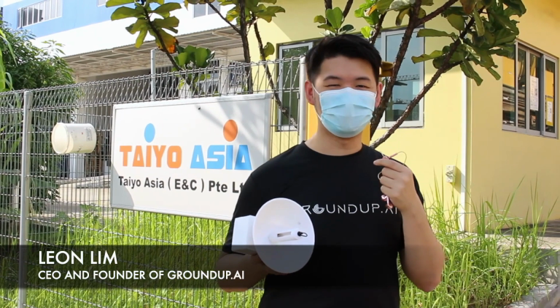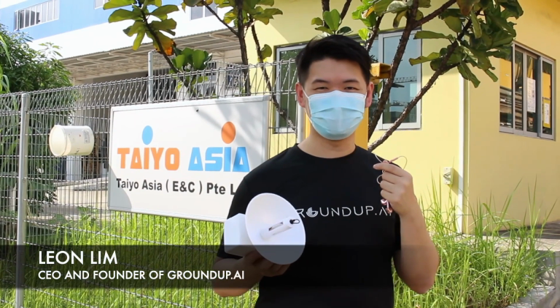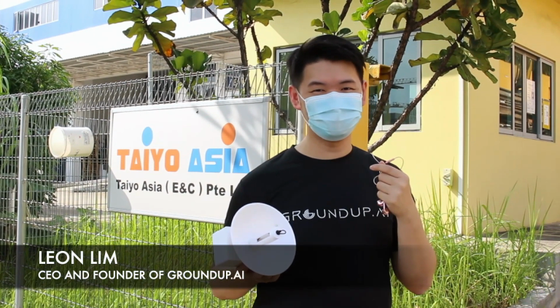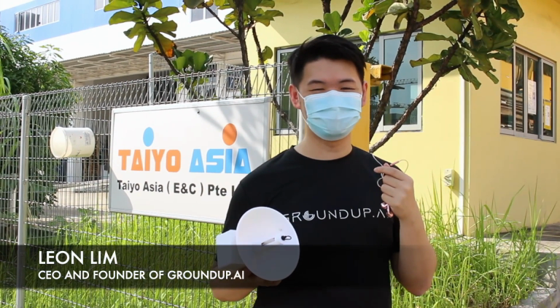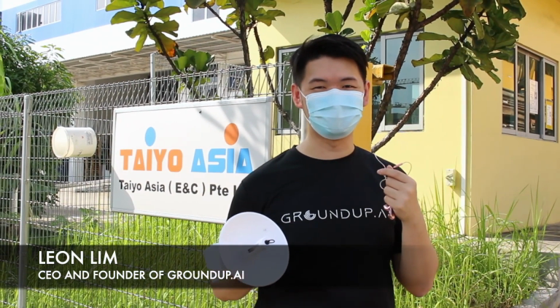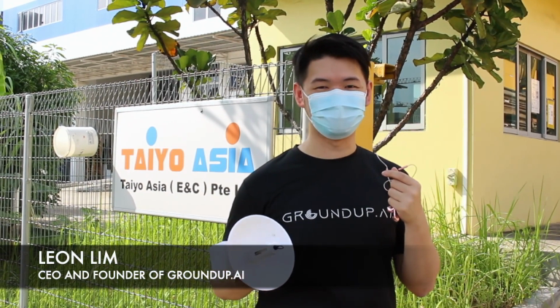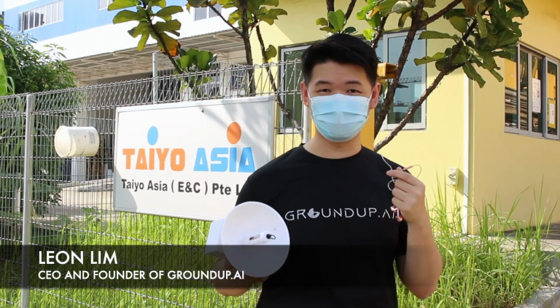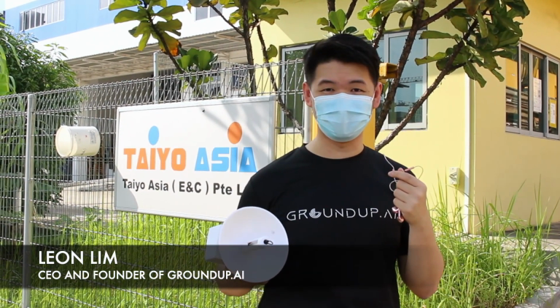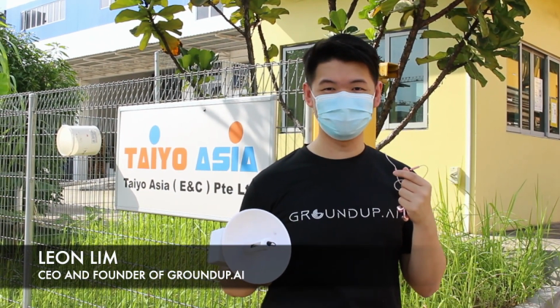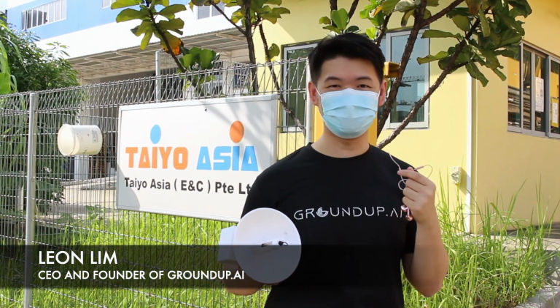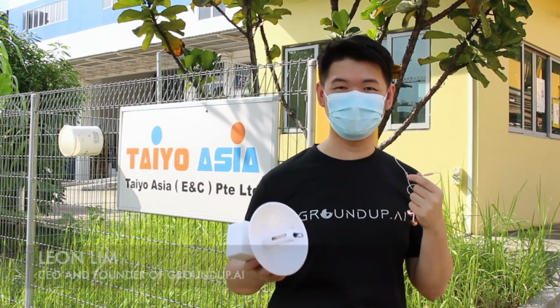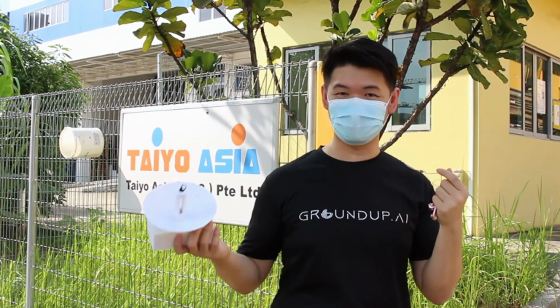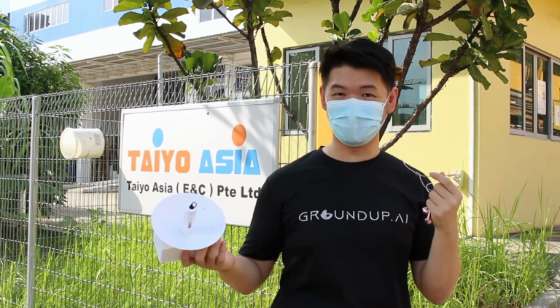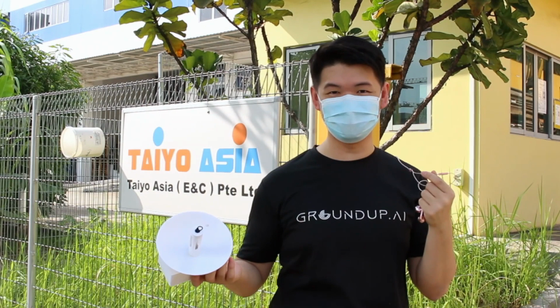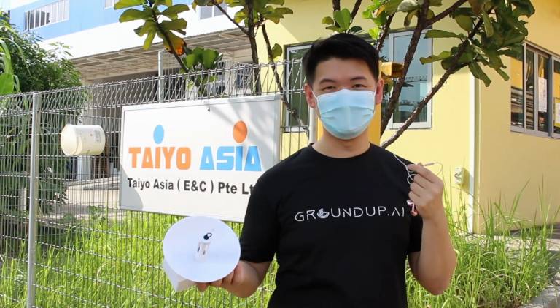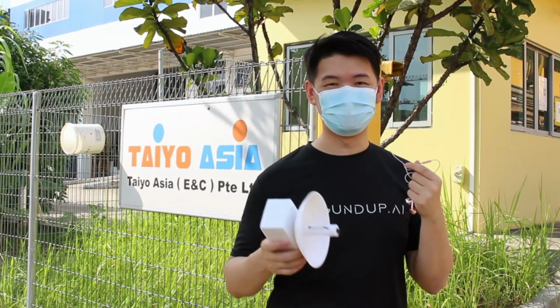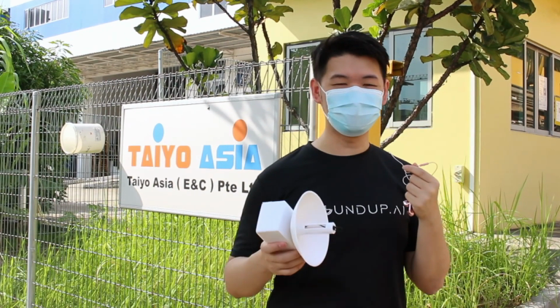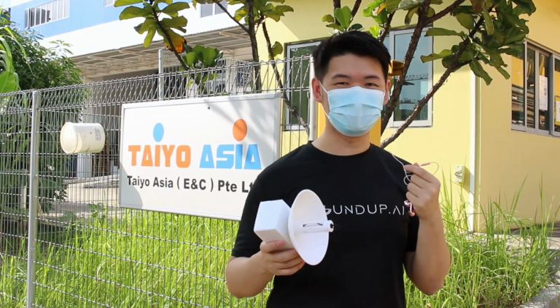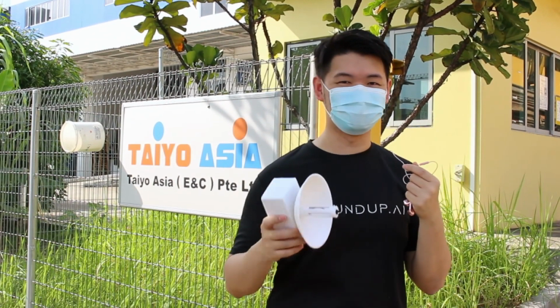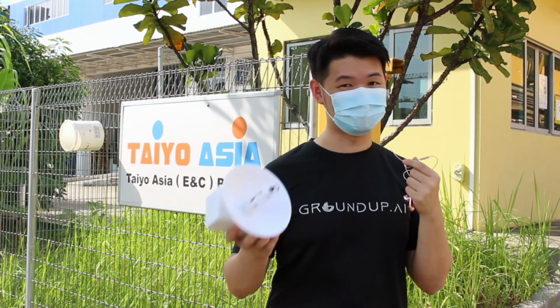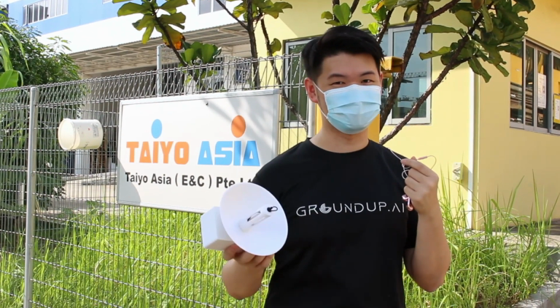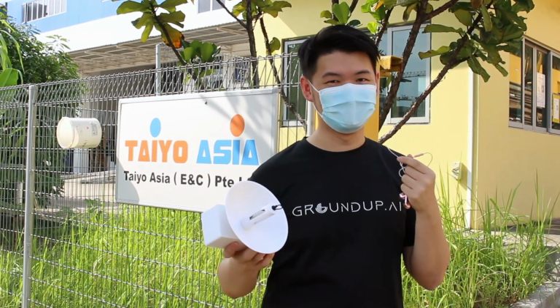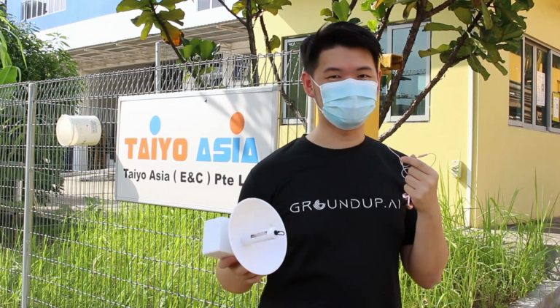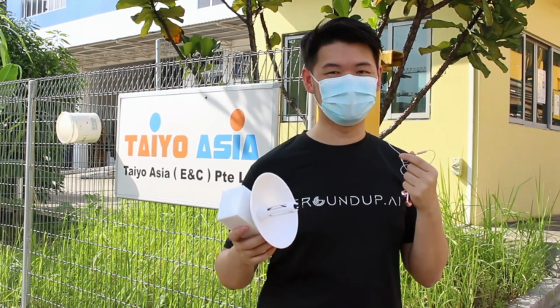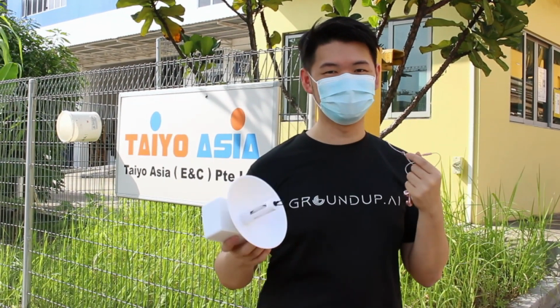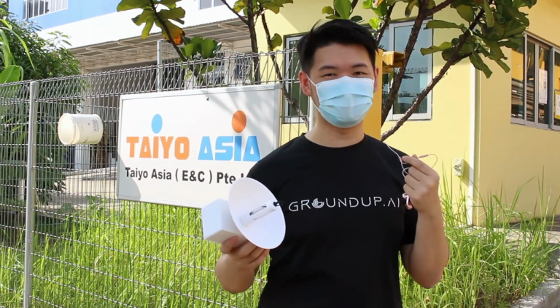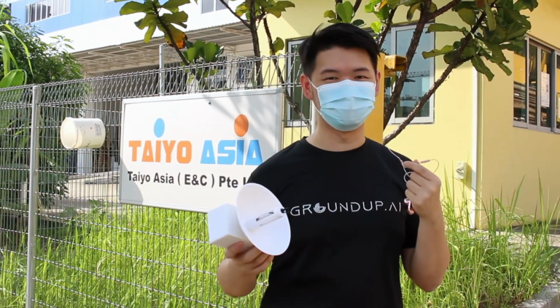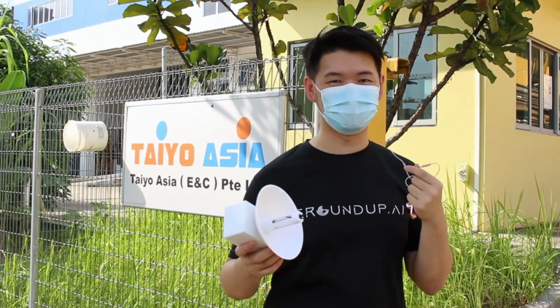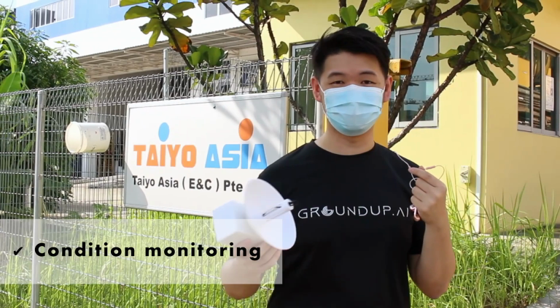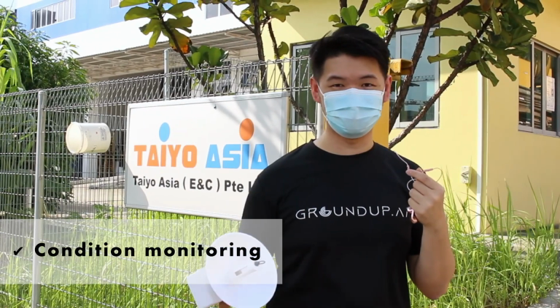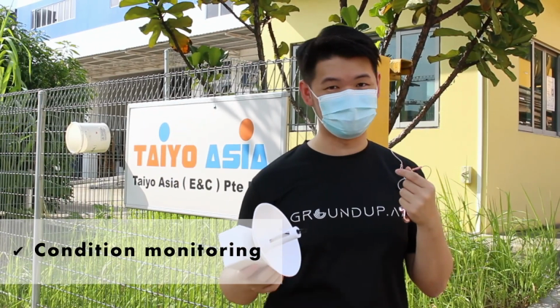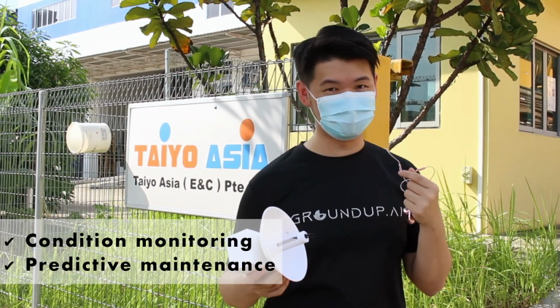Hi, I'm Leon, CEO and founder of GroundUp.ai. Today we are here at Tyo Asia to deploy our sensors for them. We are going to help them to do their condition monitoring and predictive maintenance.